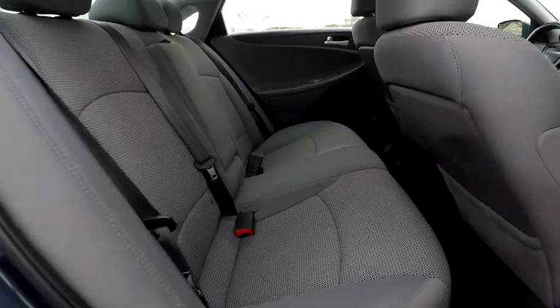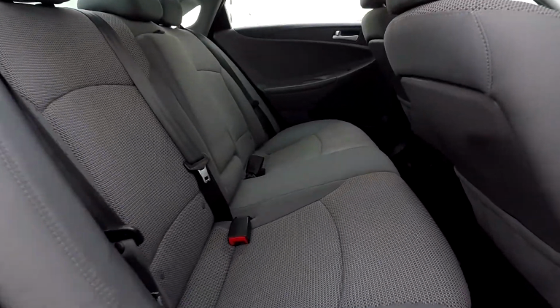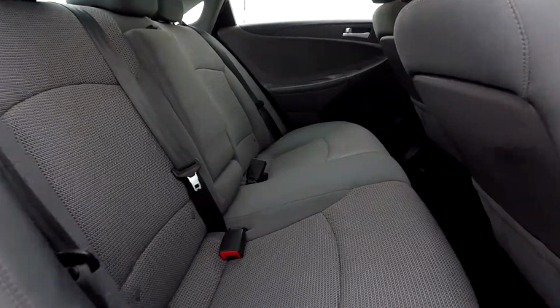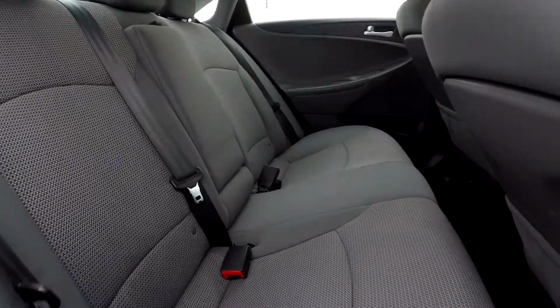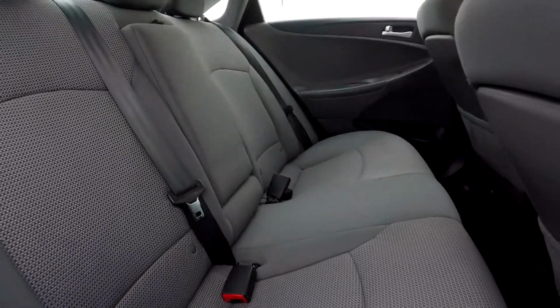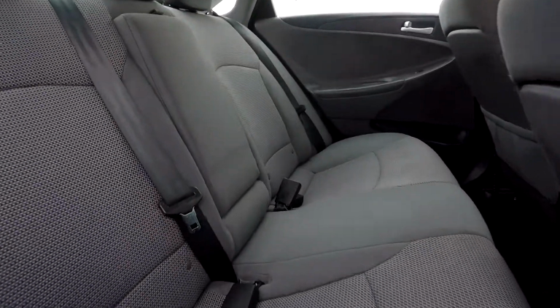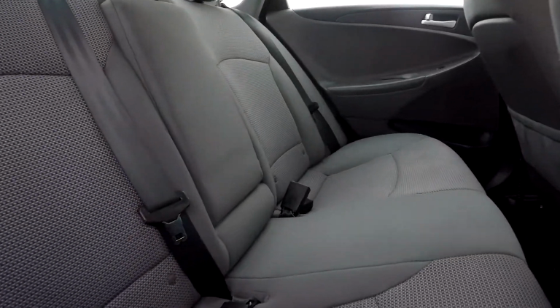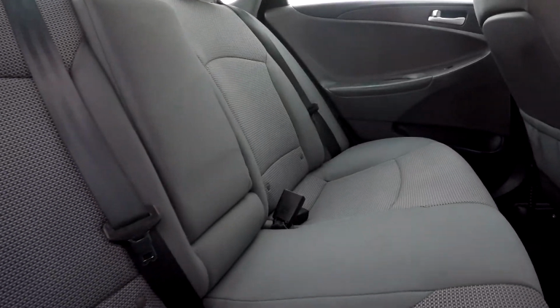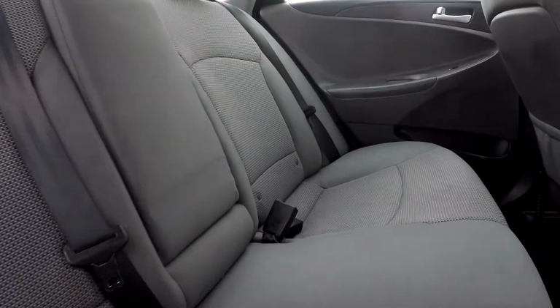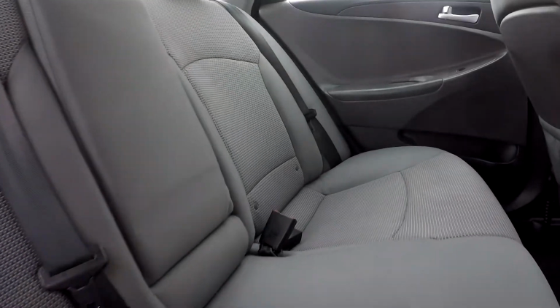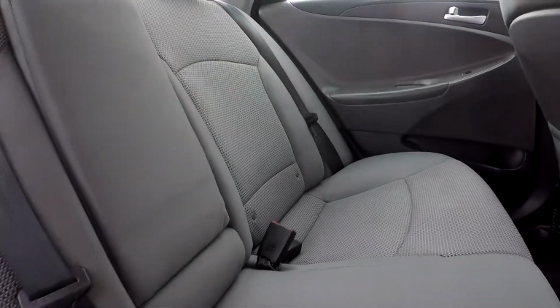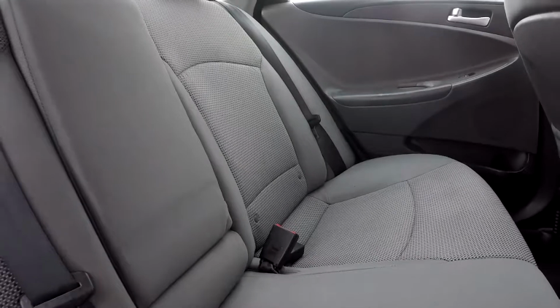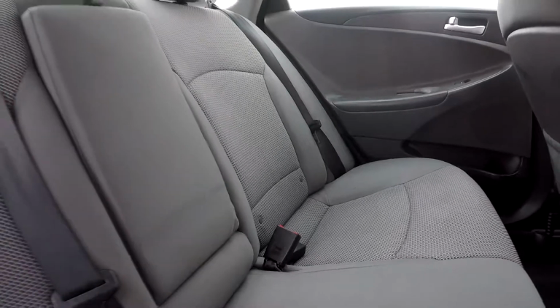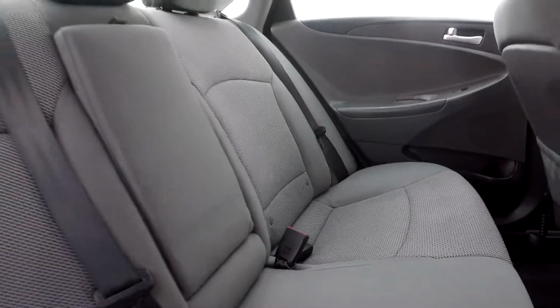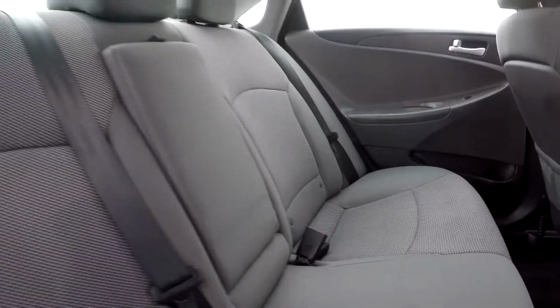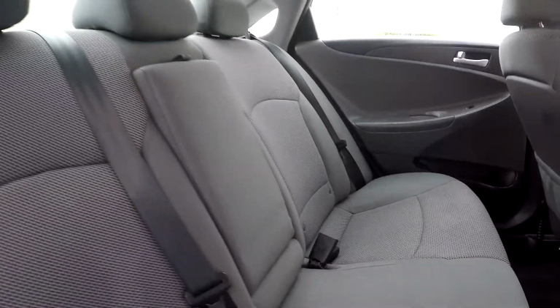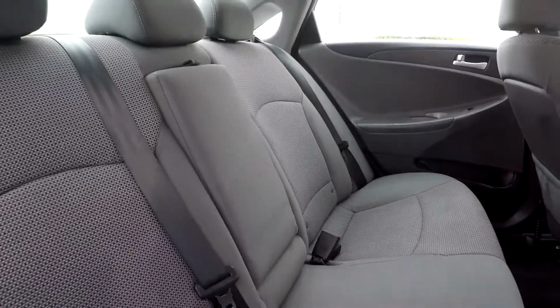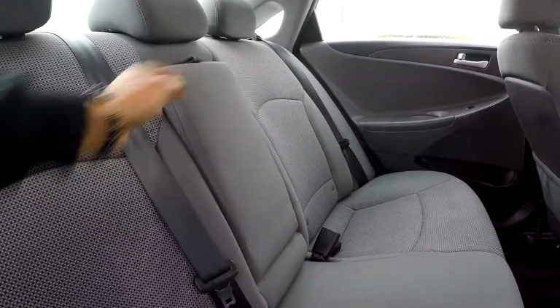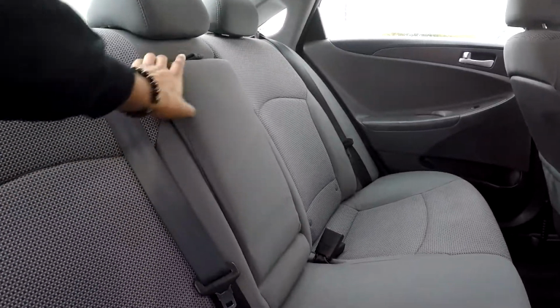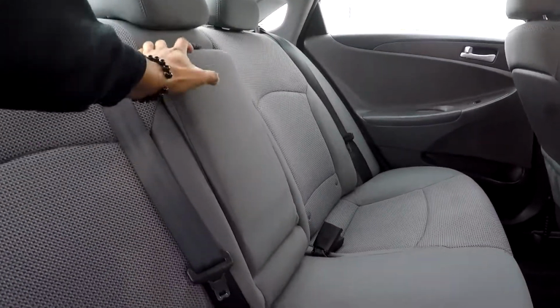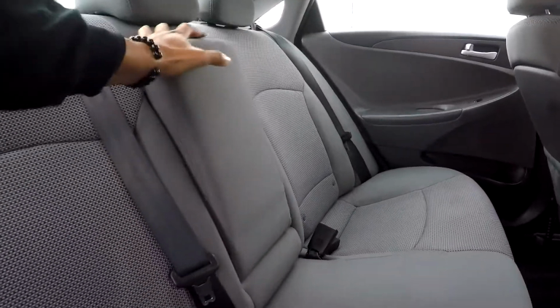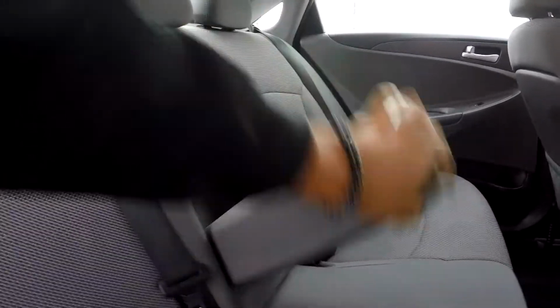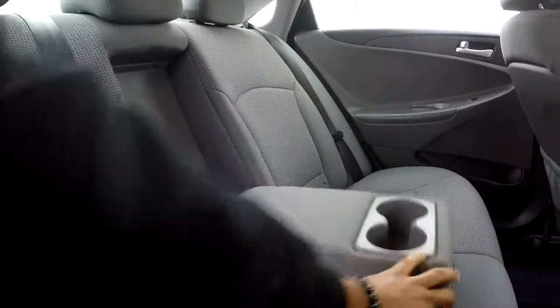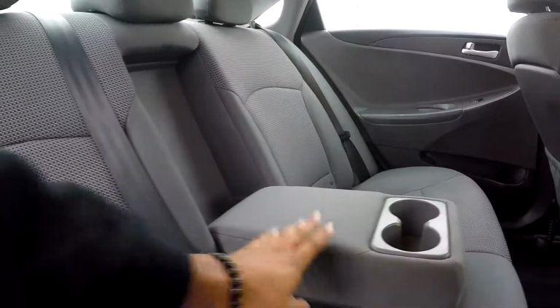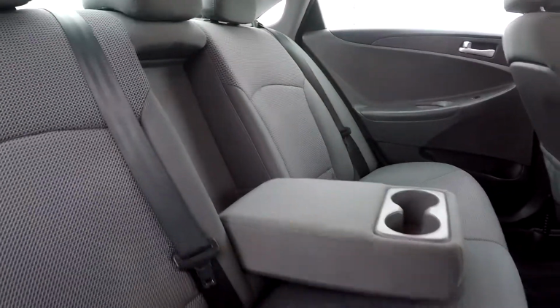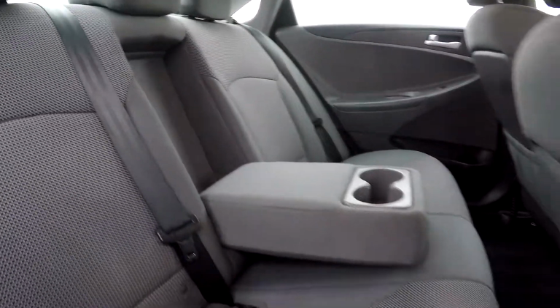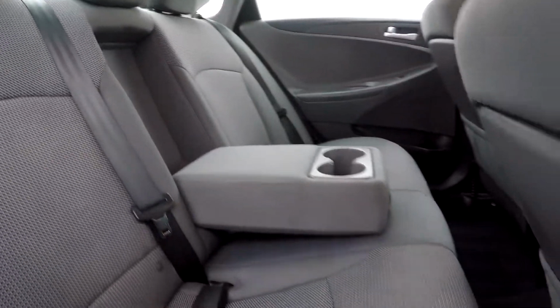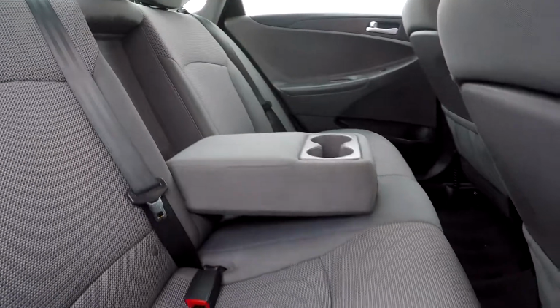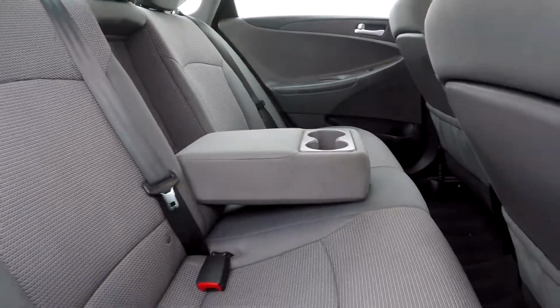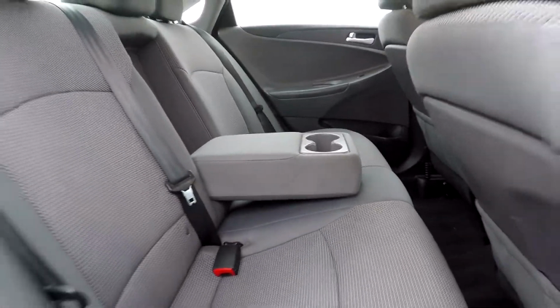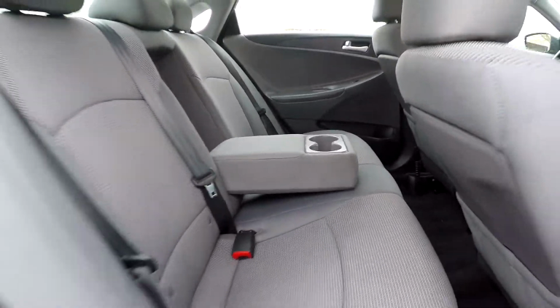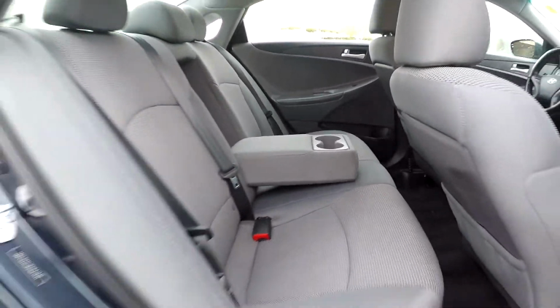Coming into your back seat once again from the passenger side, just giving you another view here. Once again, everything is very nice and clean back here. You can bring this down also — you can have adjustable armrest and cup holder there for you.